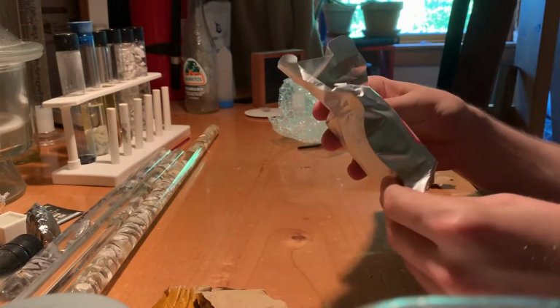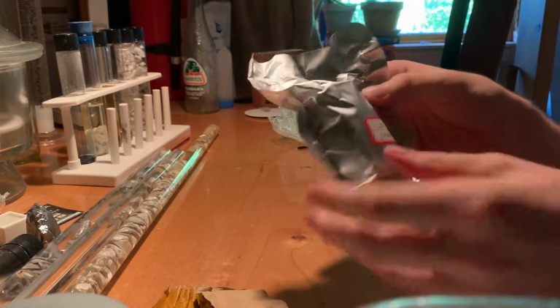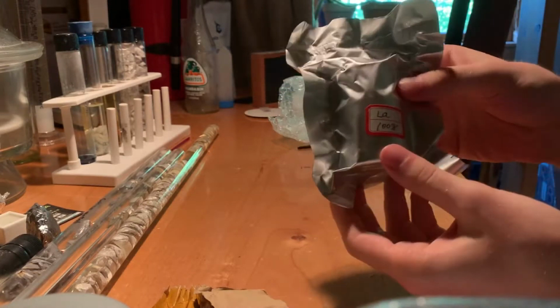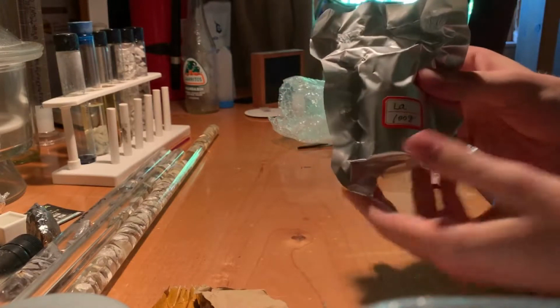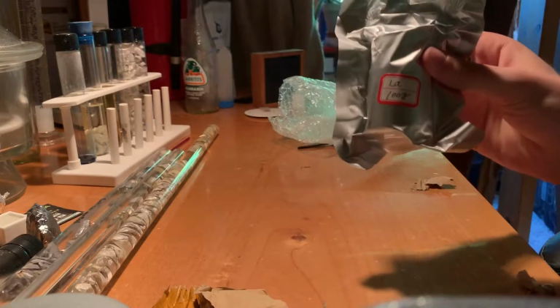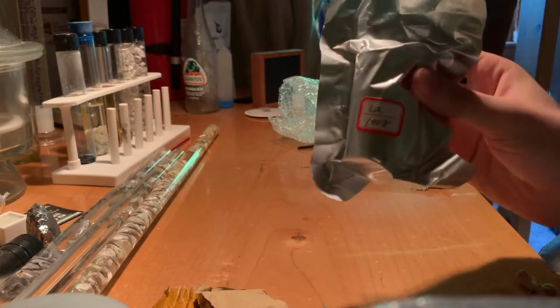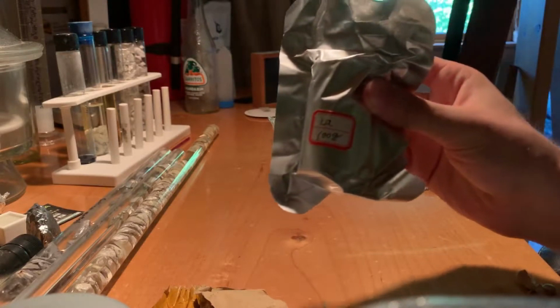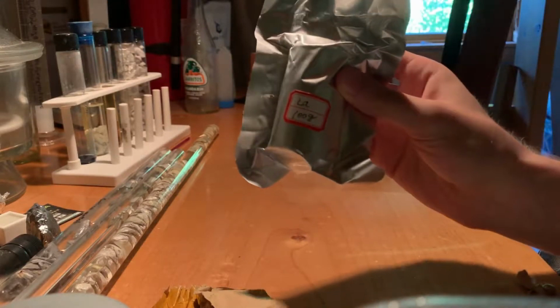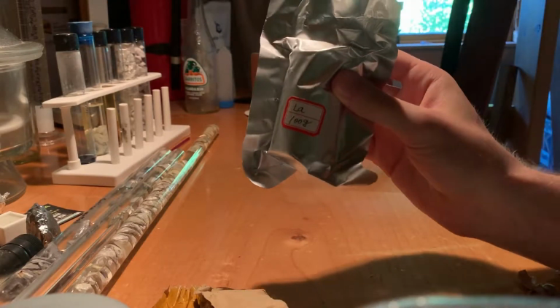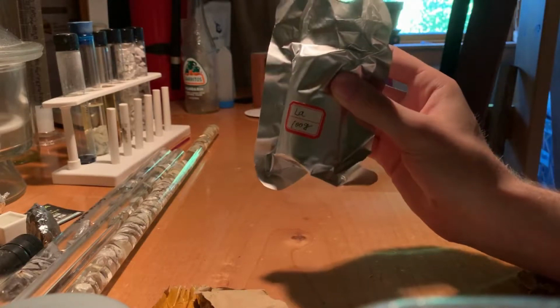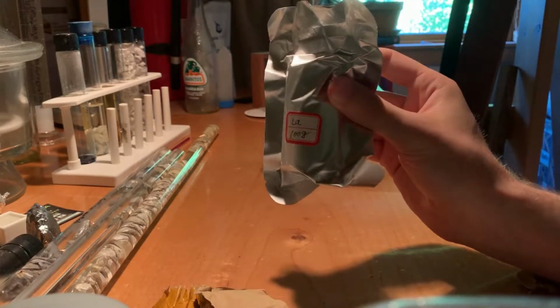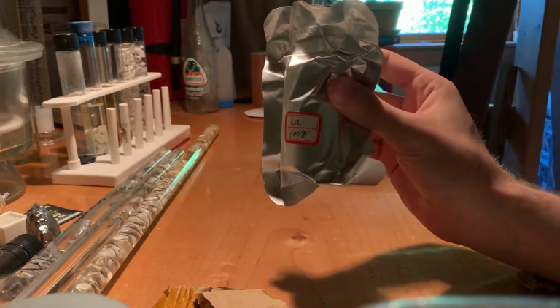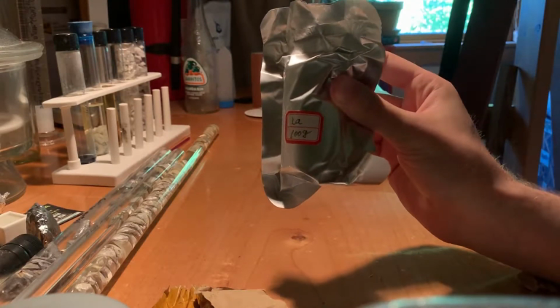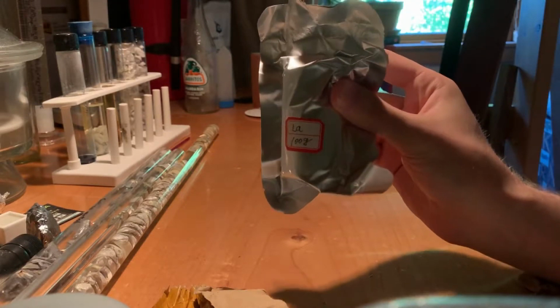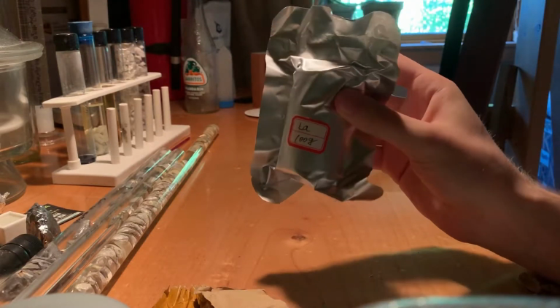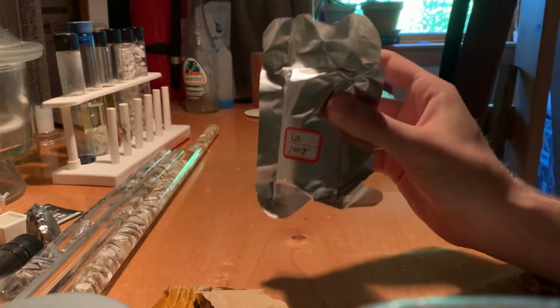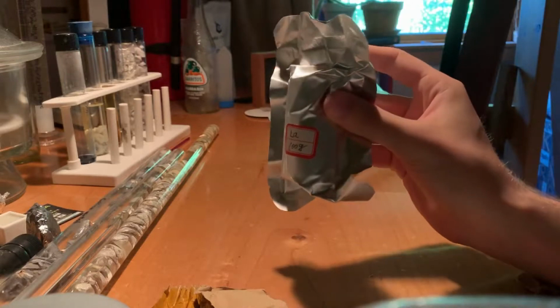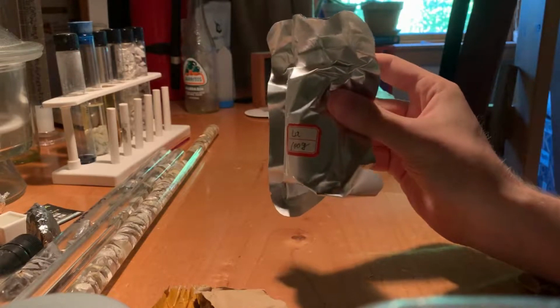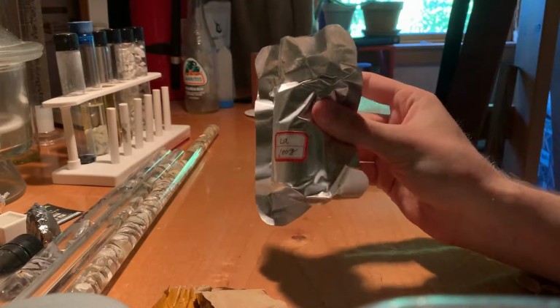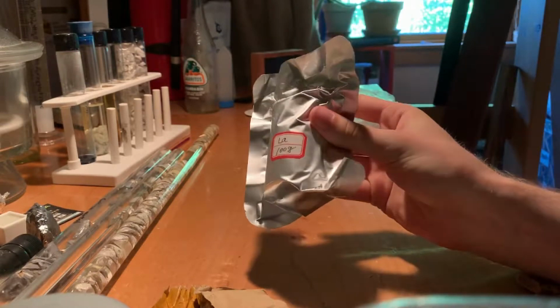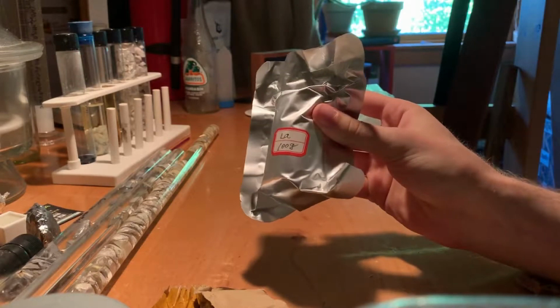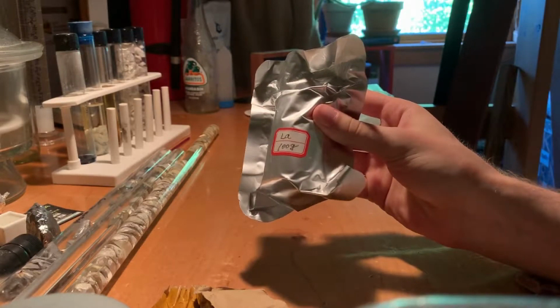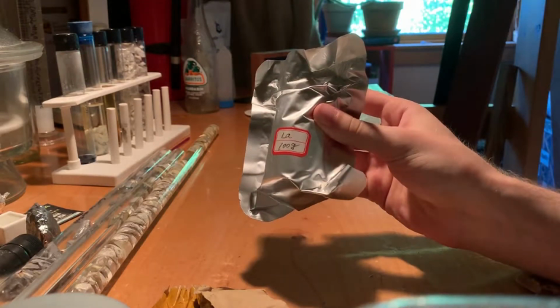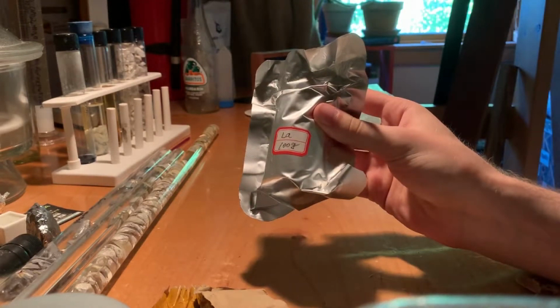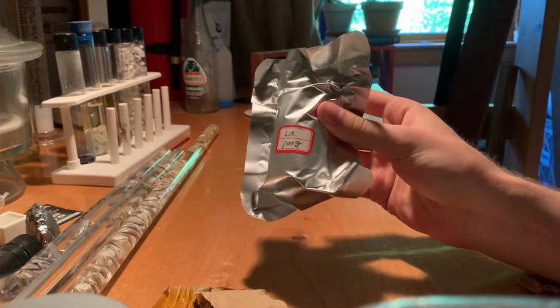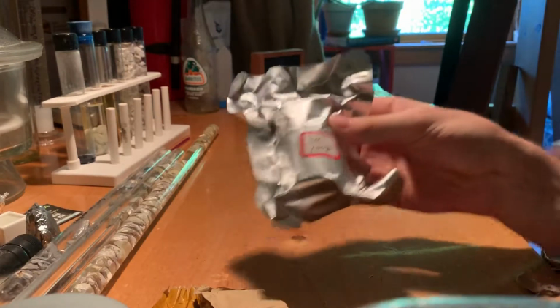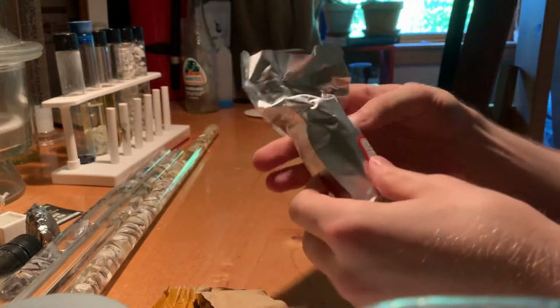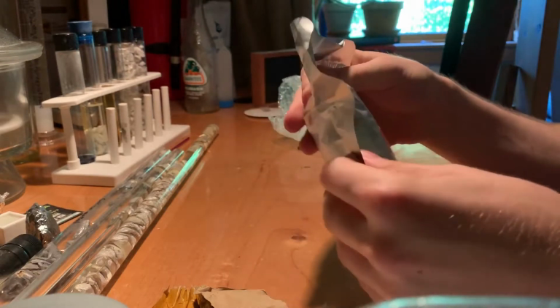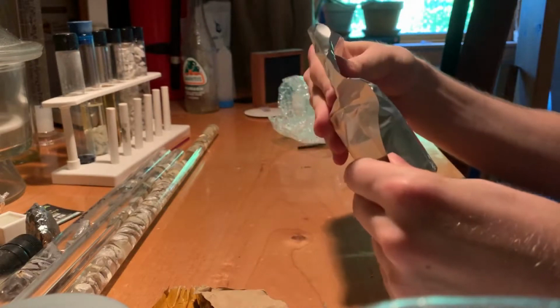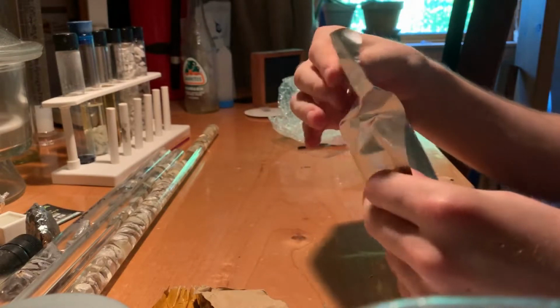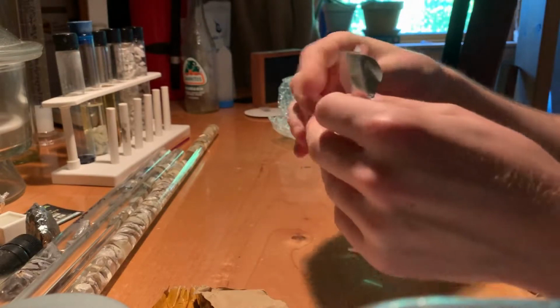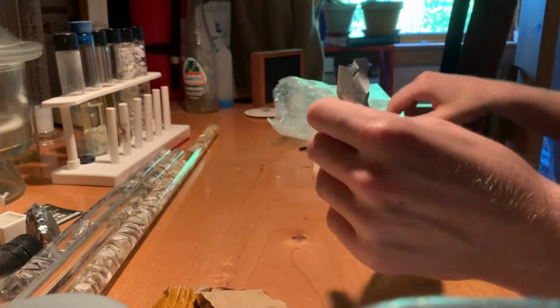It's a hundred grams of lanthanum. You can see that. There we go — there you can see it well. Cool, and it's vacuum sealed.